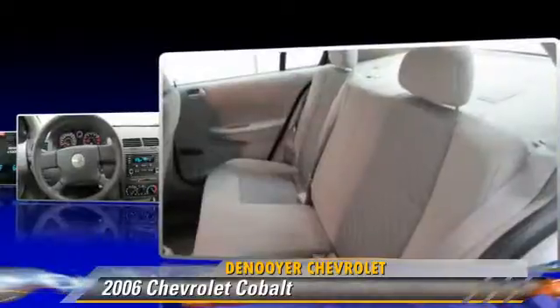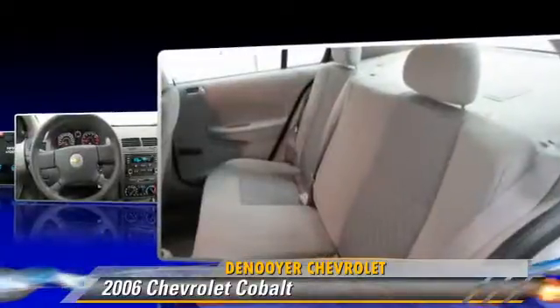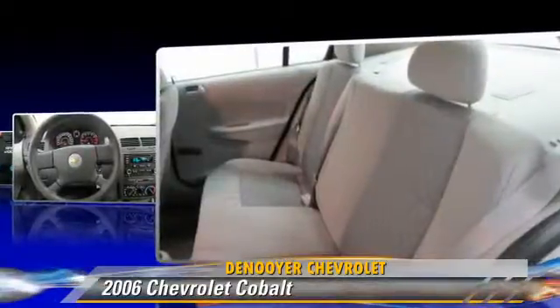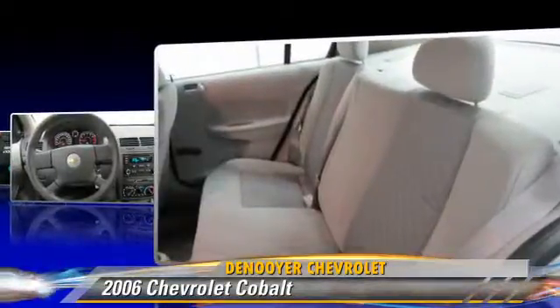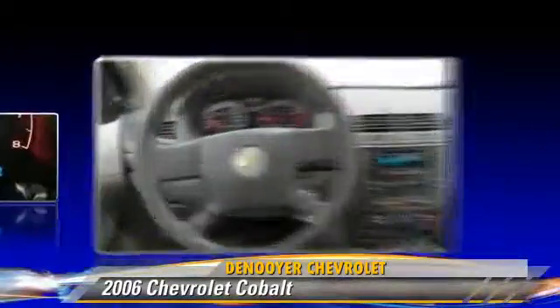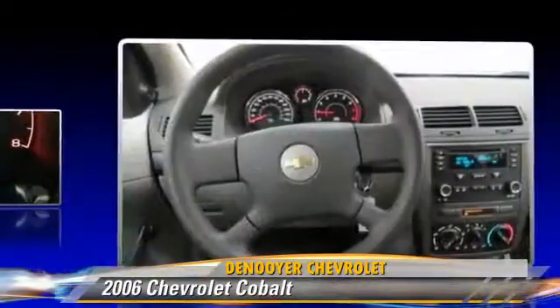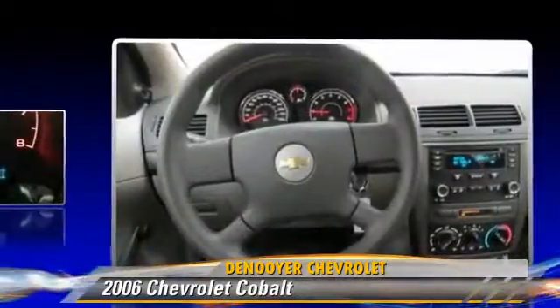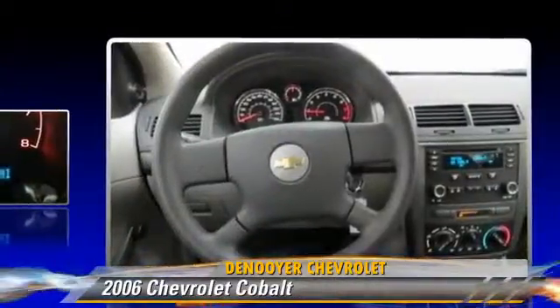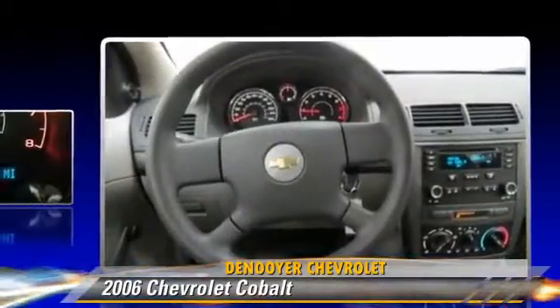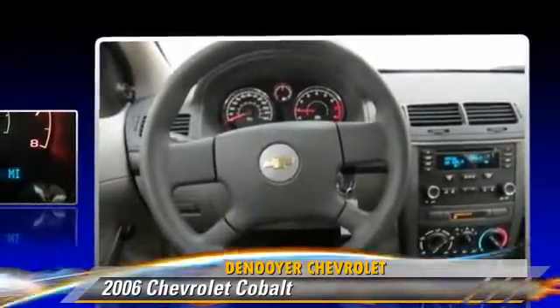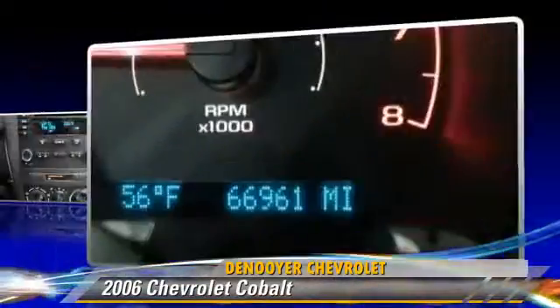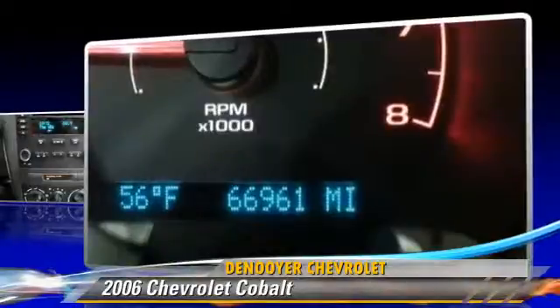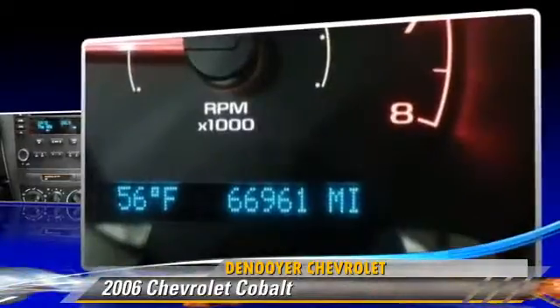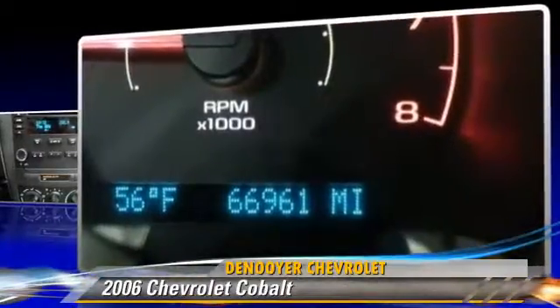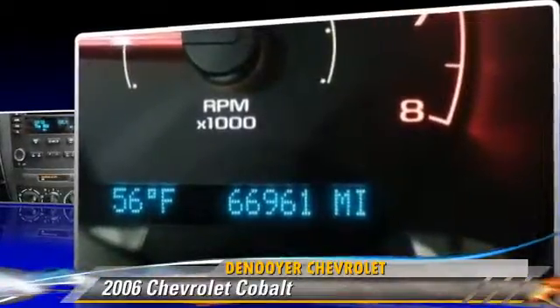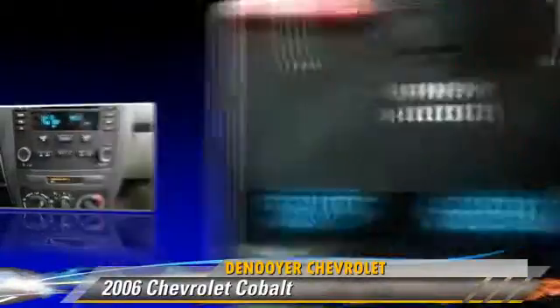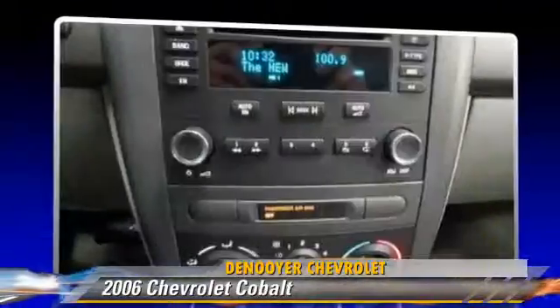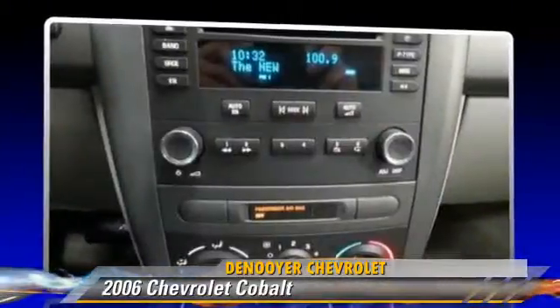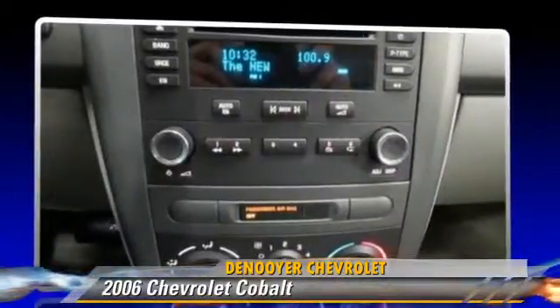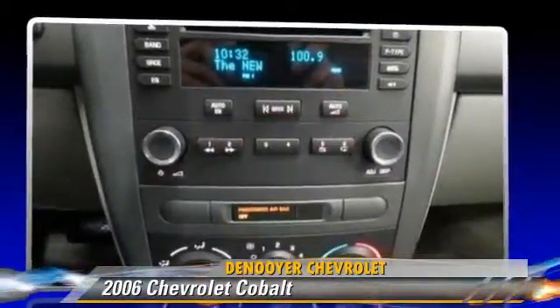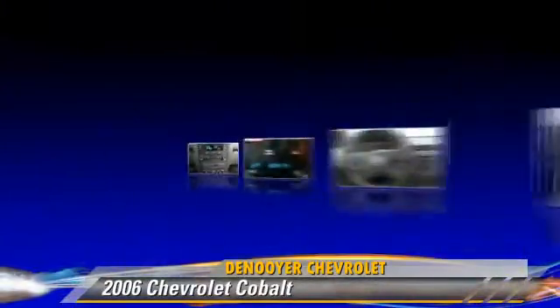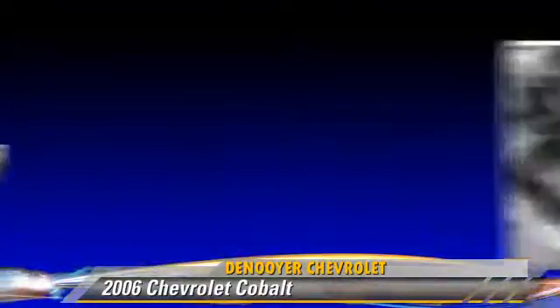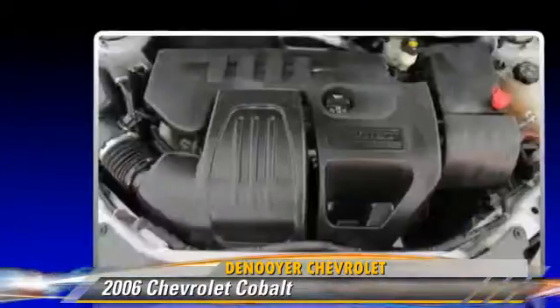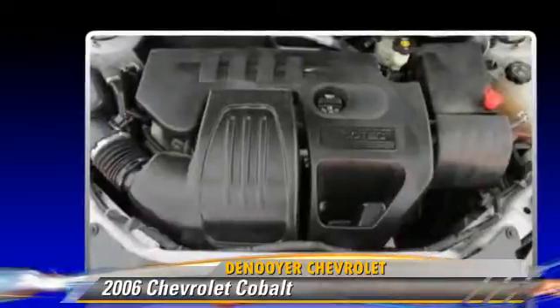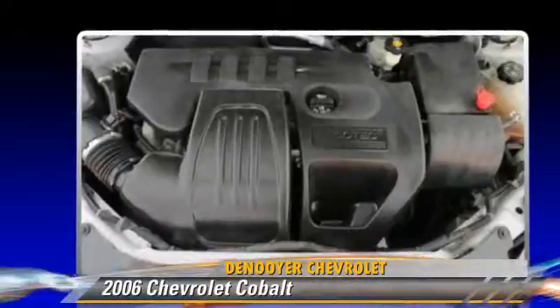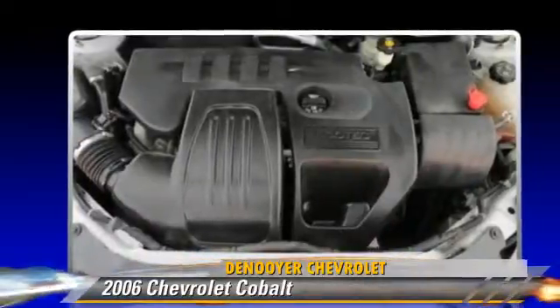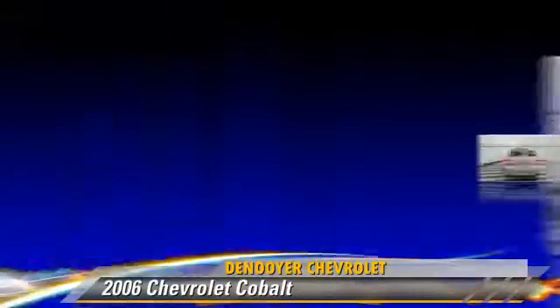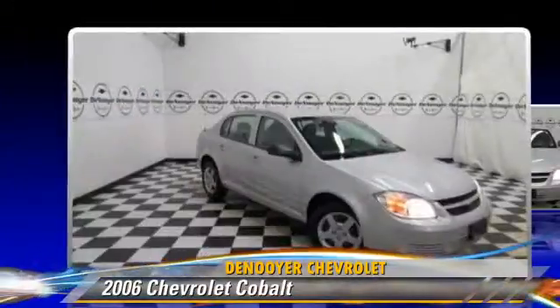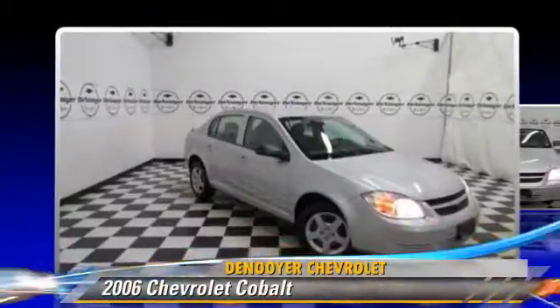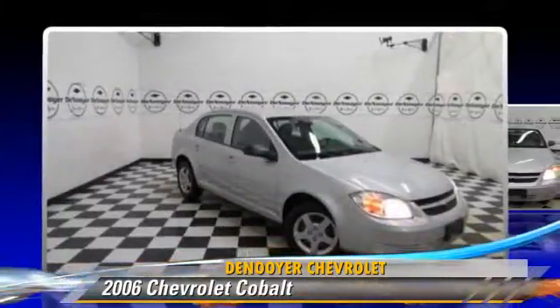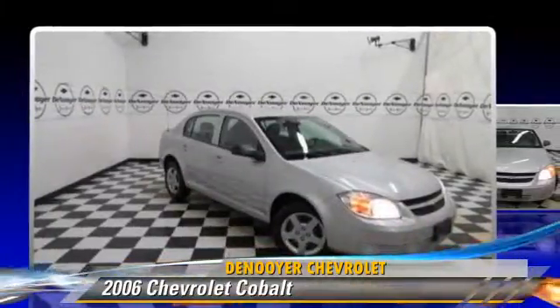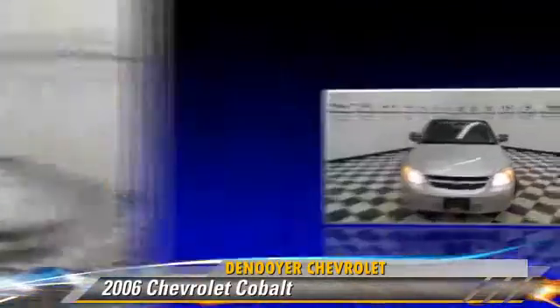This Chevrolet features front-wheel drive and power steering. Comfort and convenience features include air conditioning and a CD player. Give us a call to schedule your test drive today.